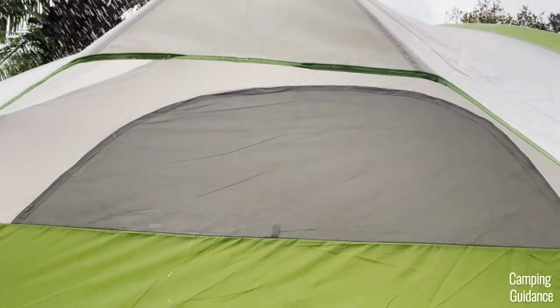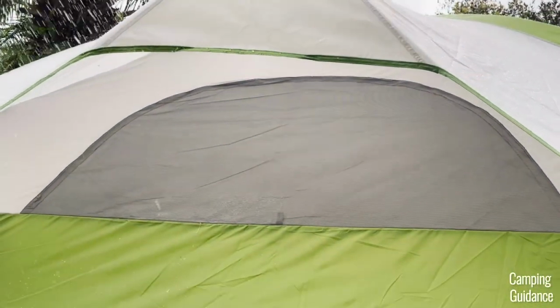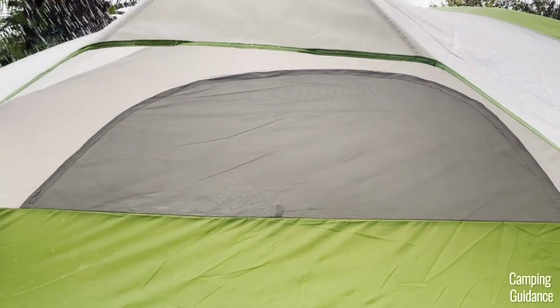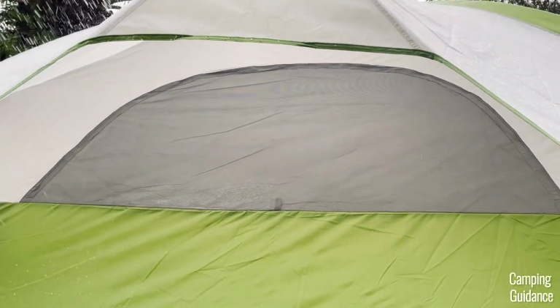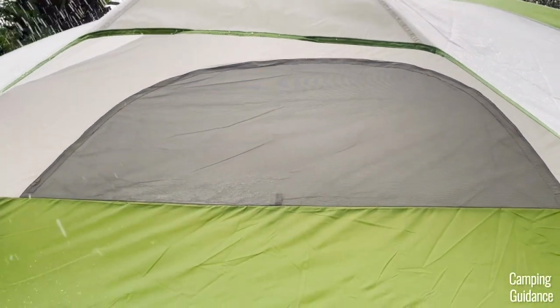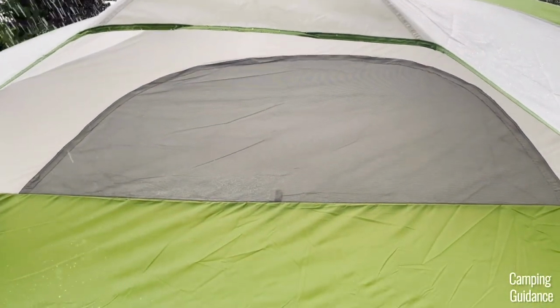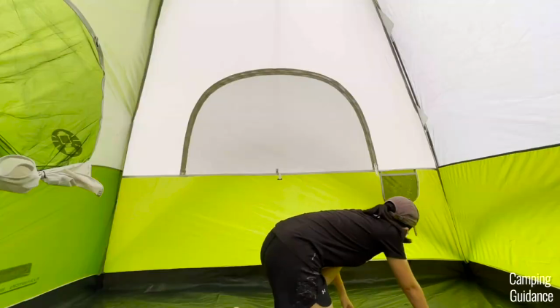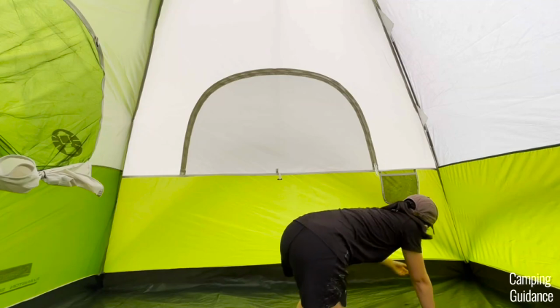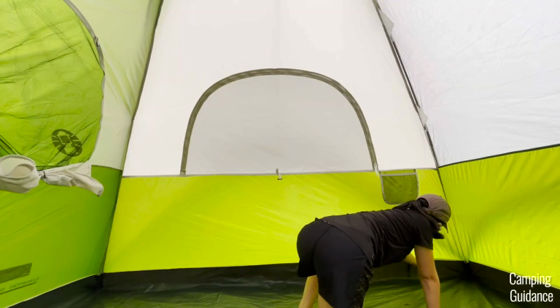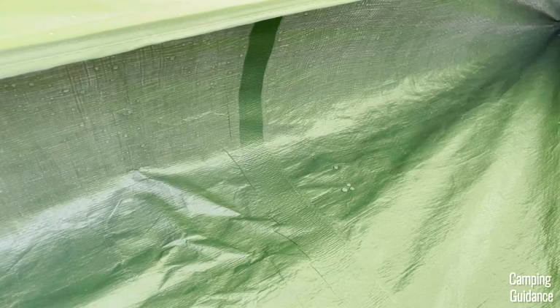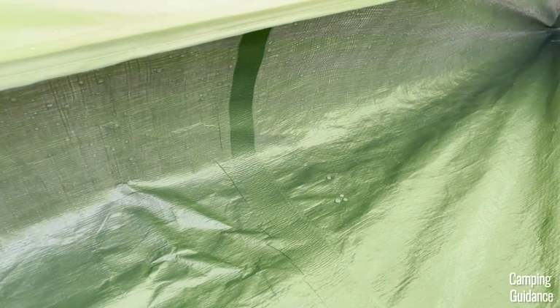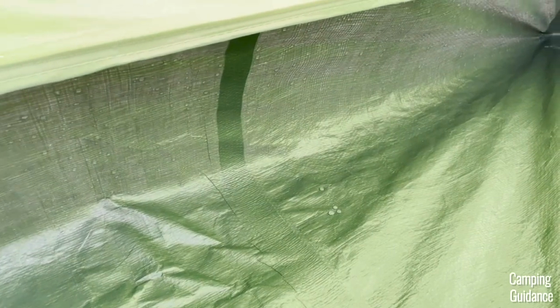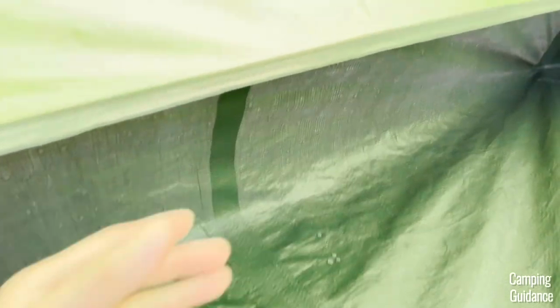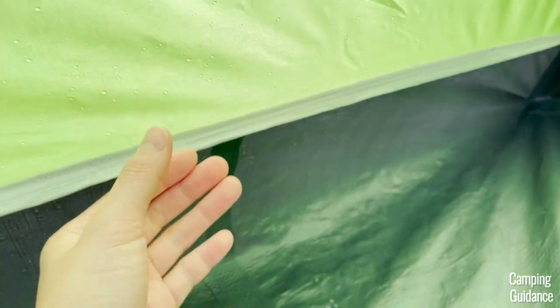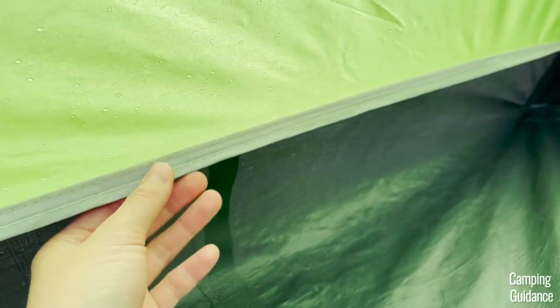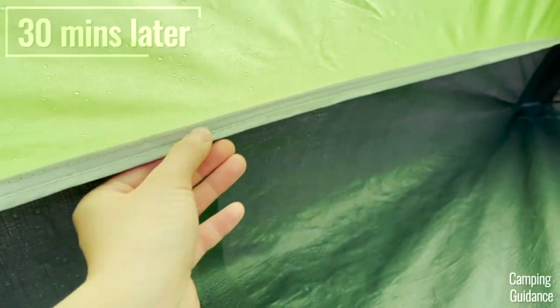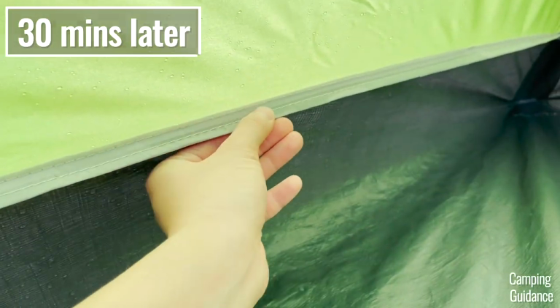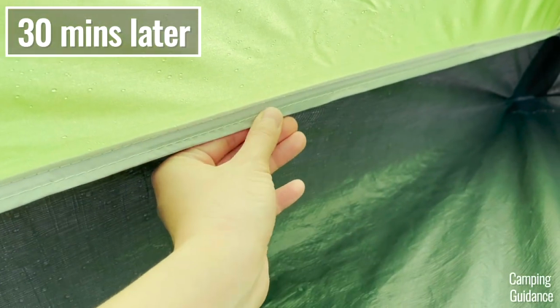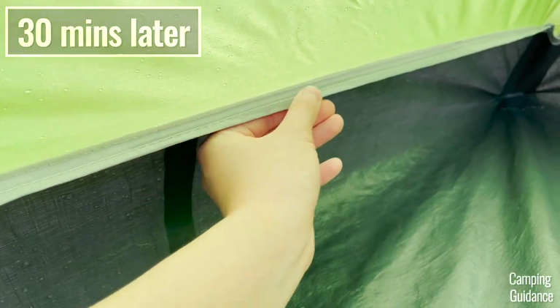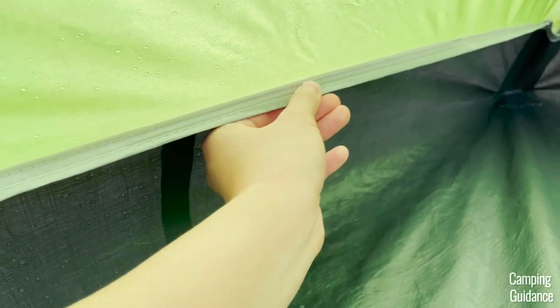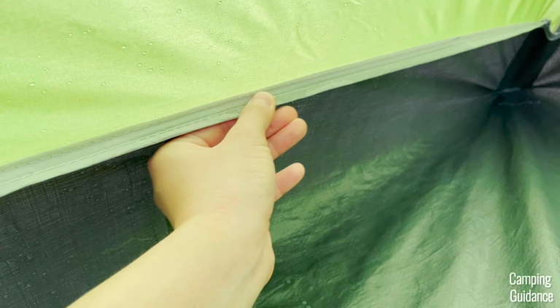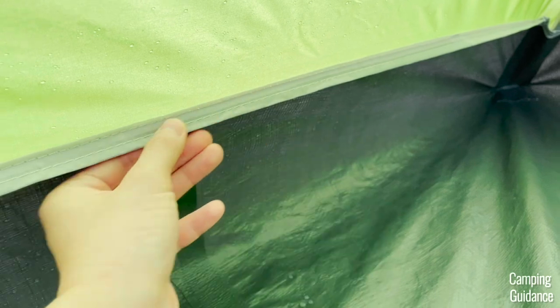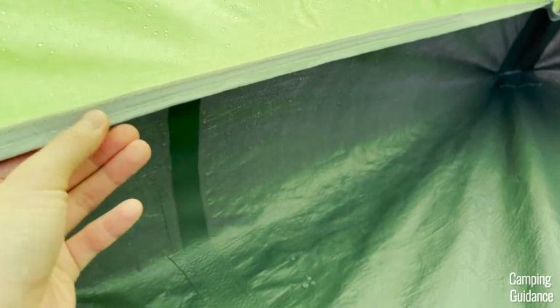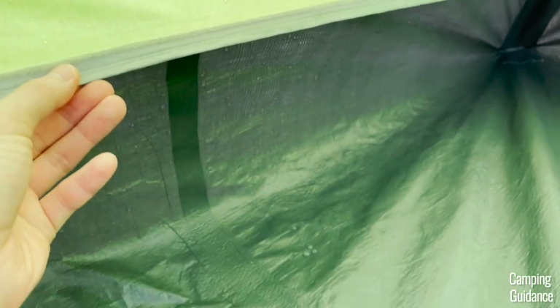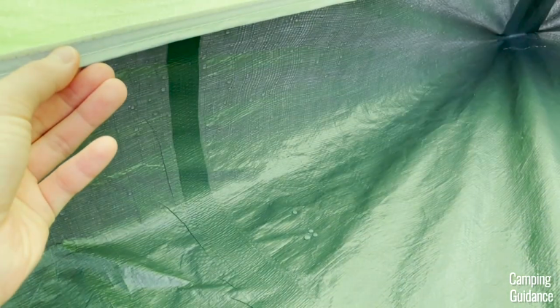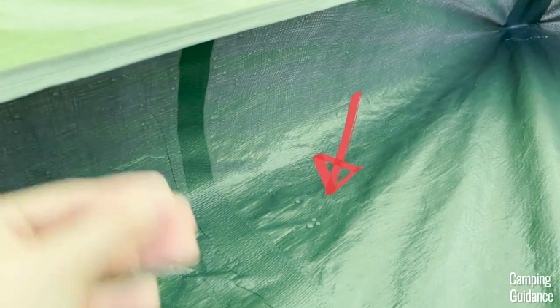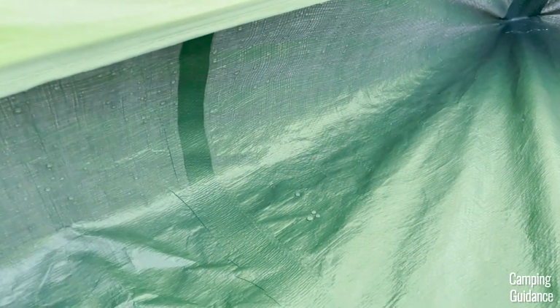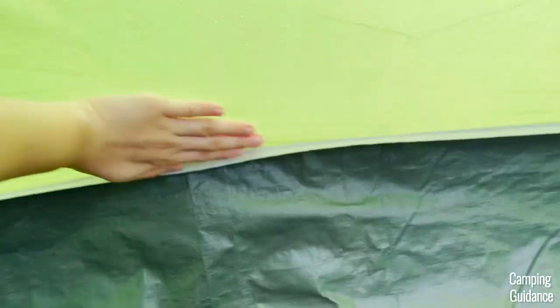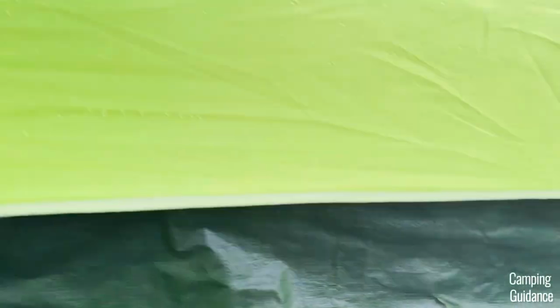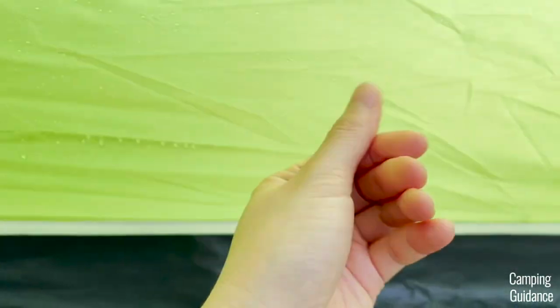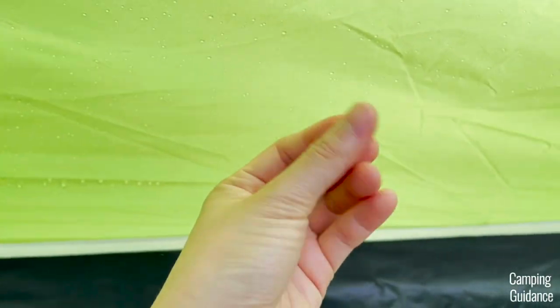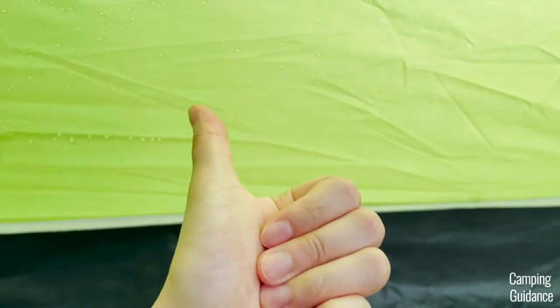I noticed that water started seeping in through the seam between the green tent fabric and the bathtub flooring at about 30 minutes in. It's just a few drops of water but the seam is pretty much soaked. The fabric around the tent was still dry though.